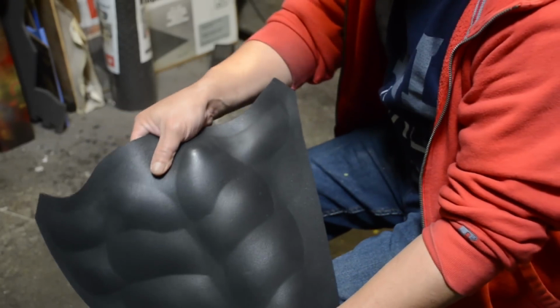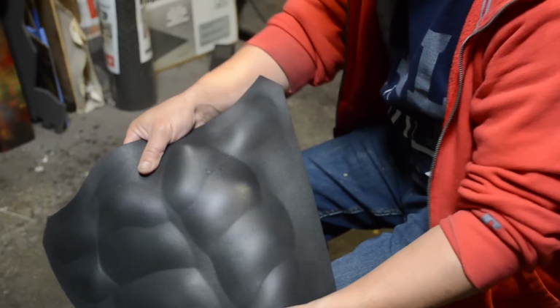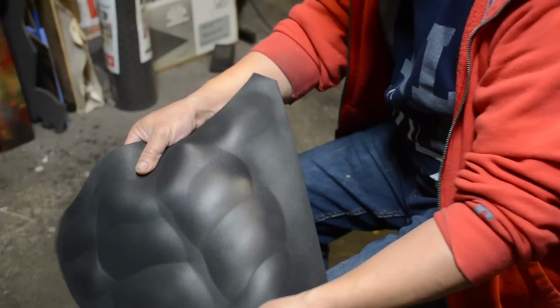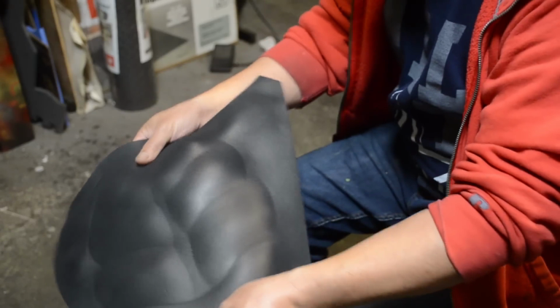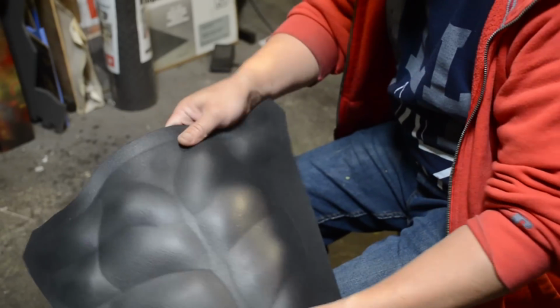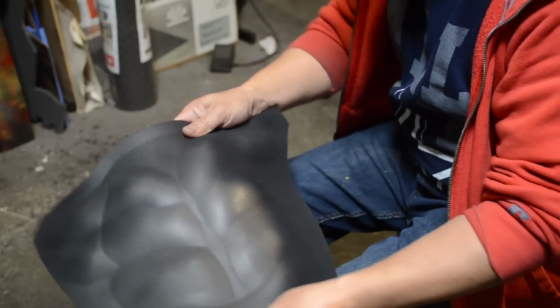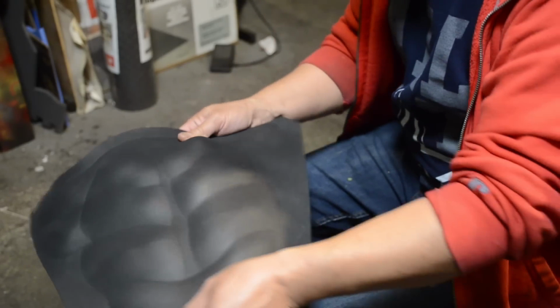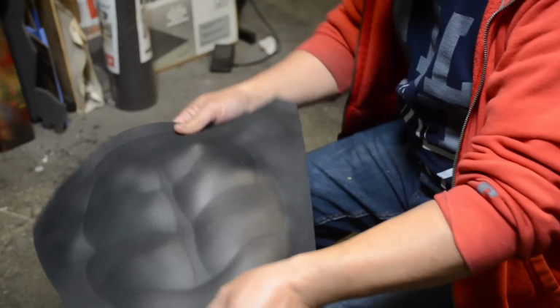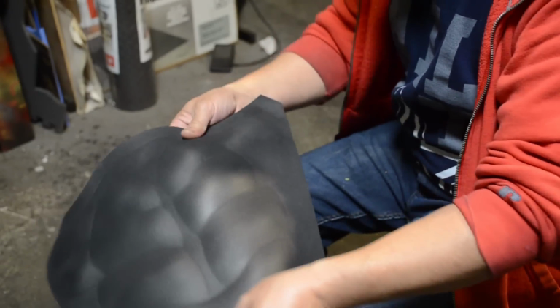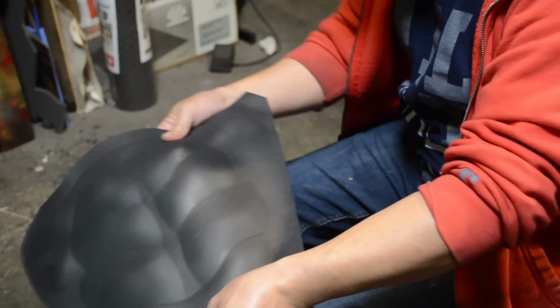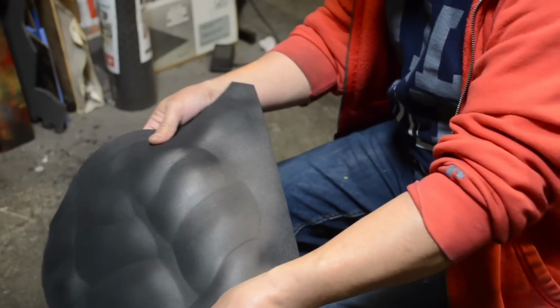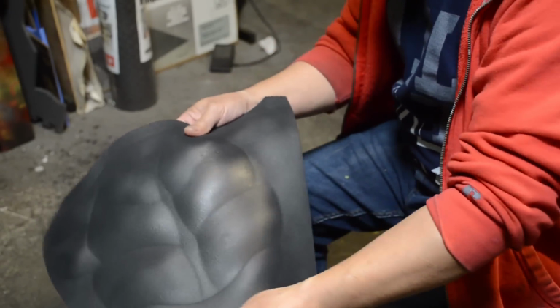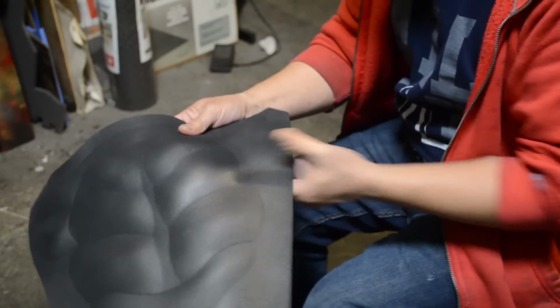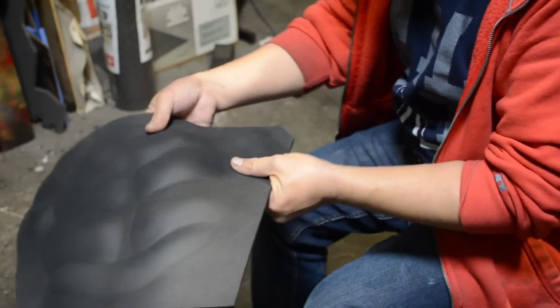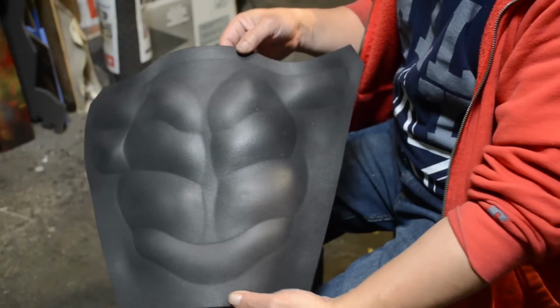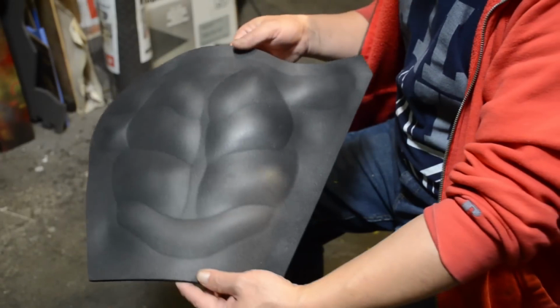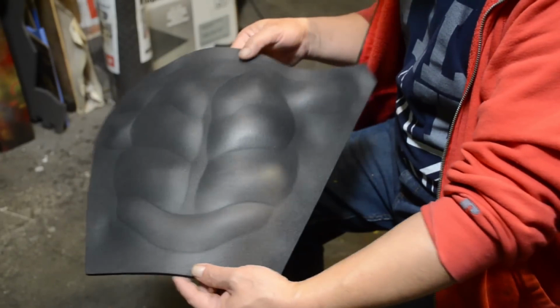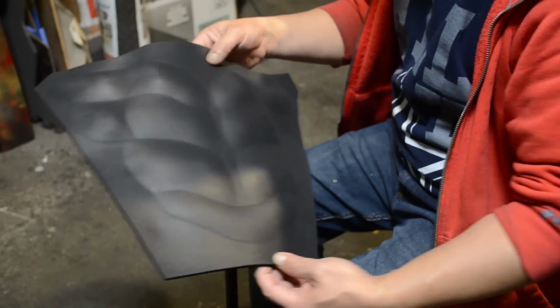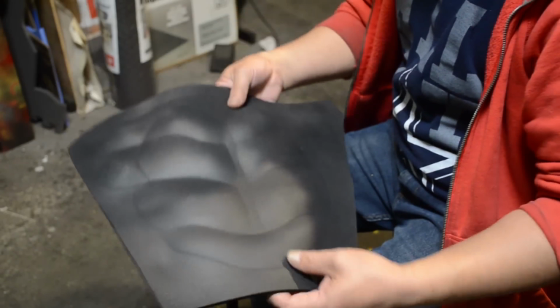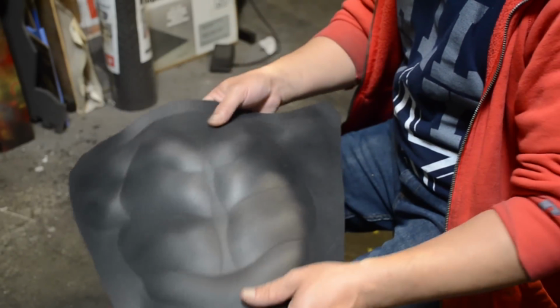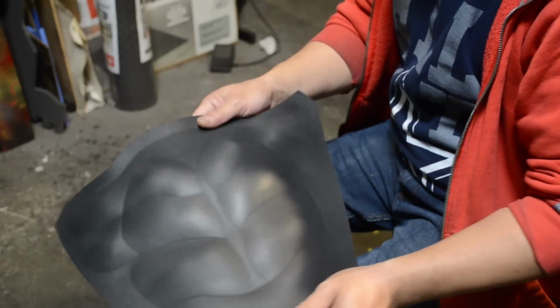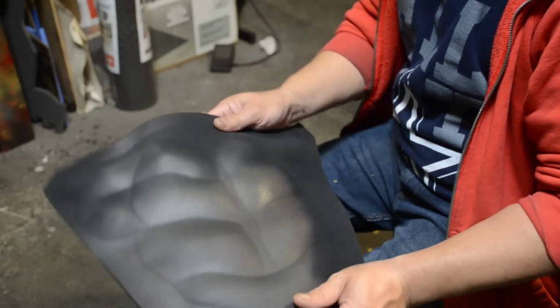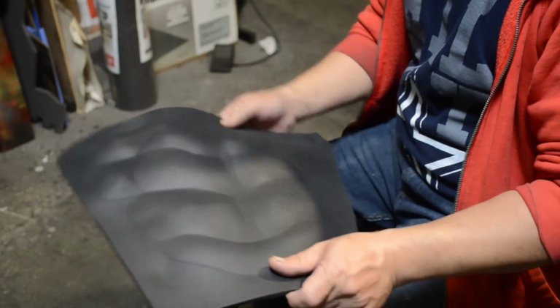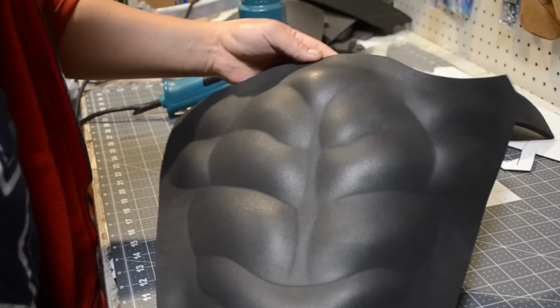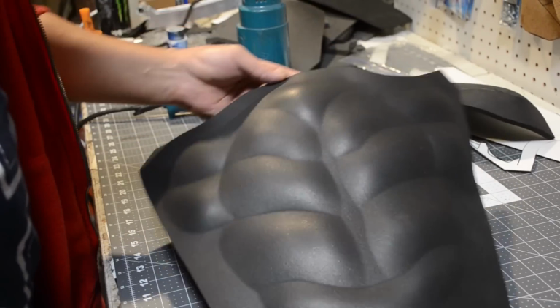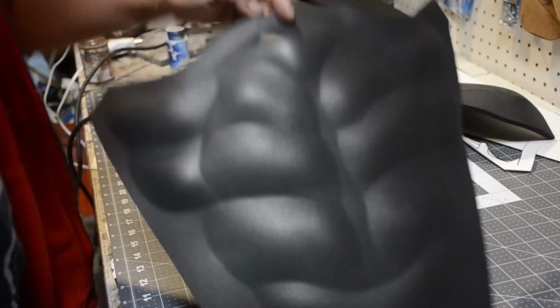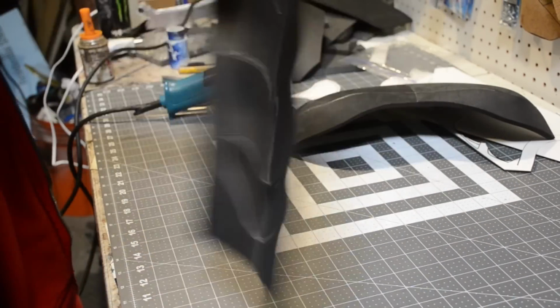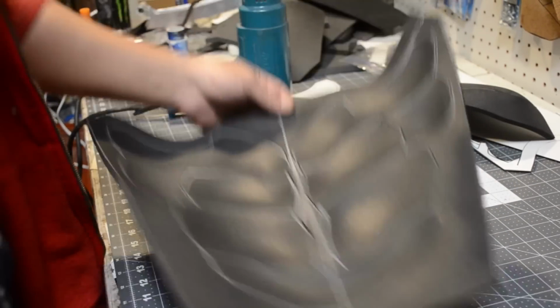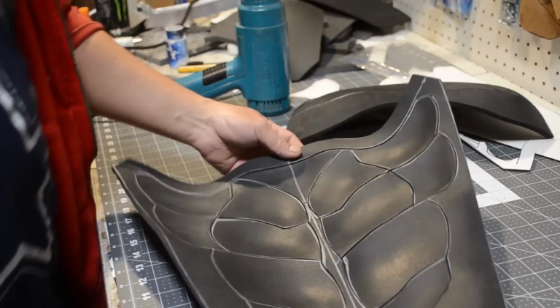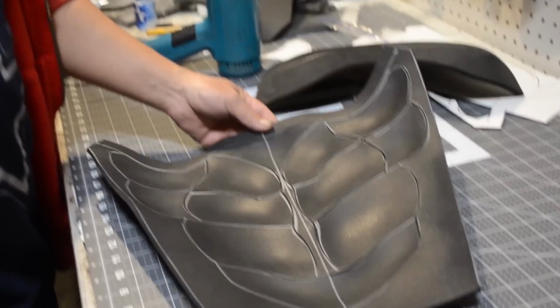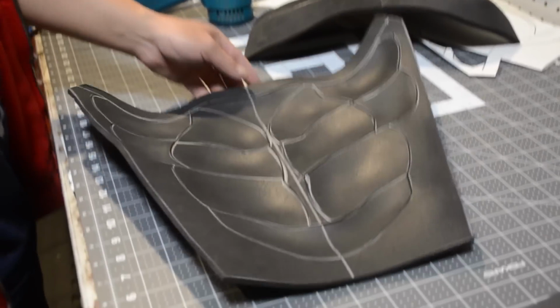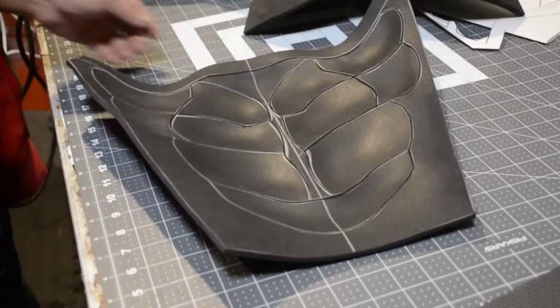I really like using this technique. It could be pretty complicated if you're first starting off, but just stick with it and eventually it'll start coming out looking really cool like this.